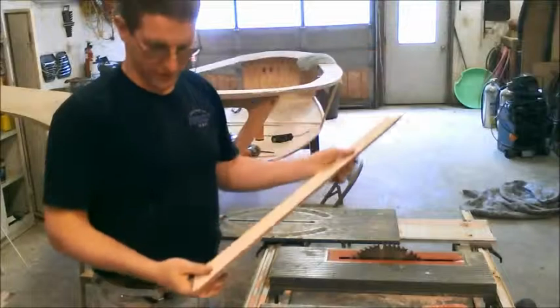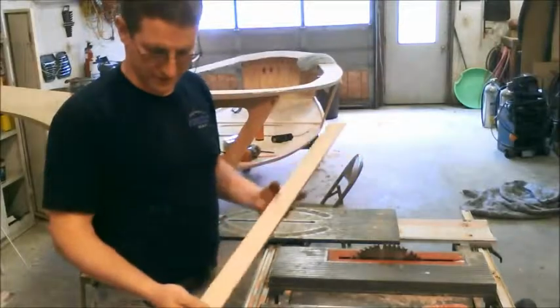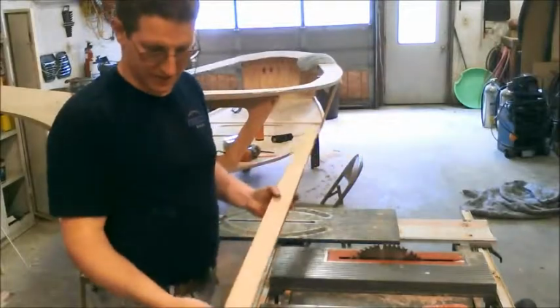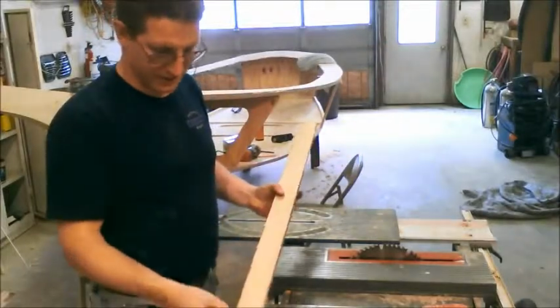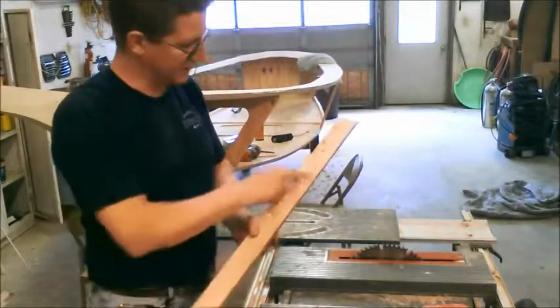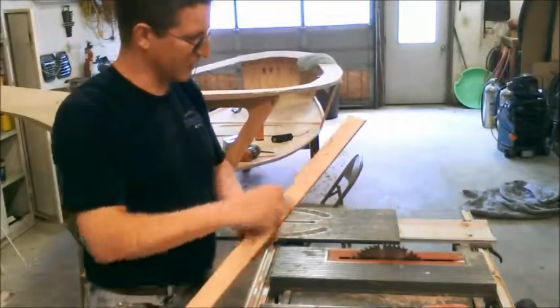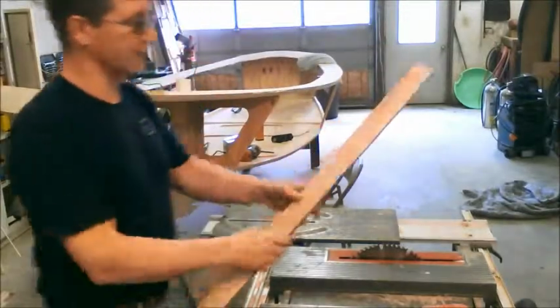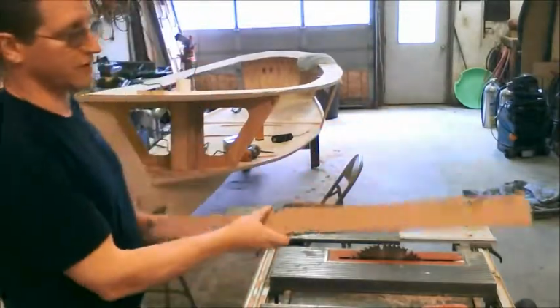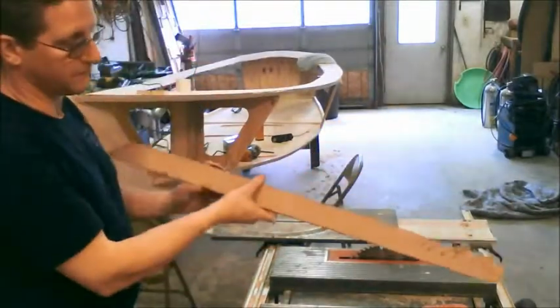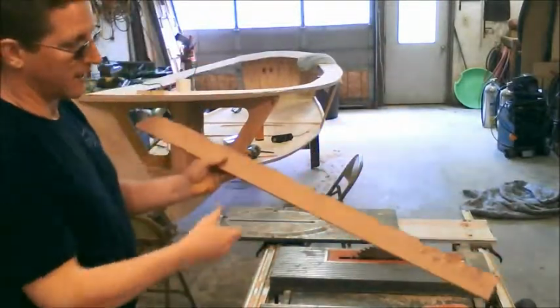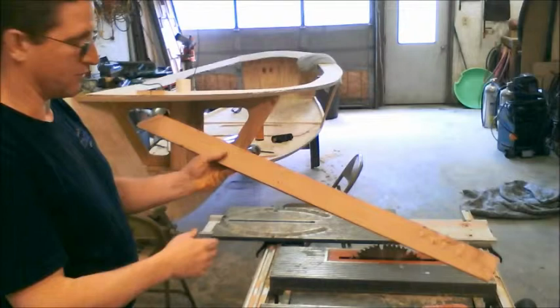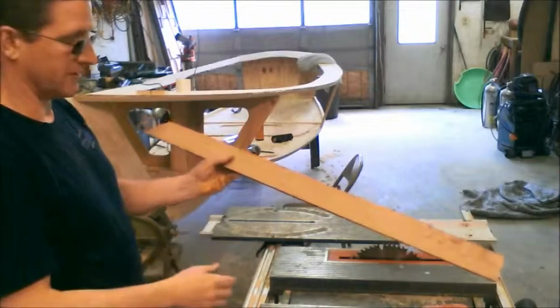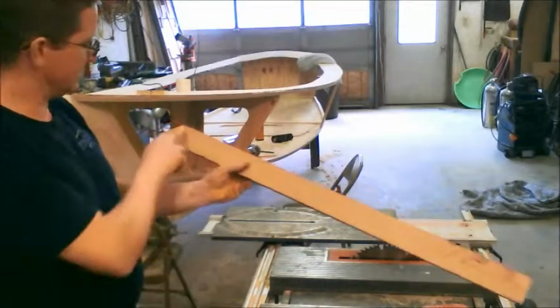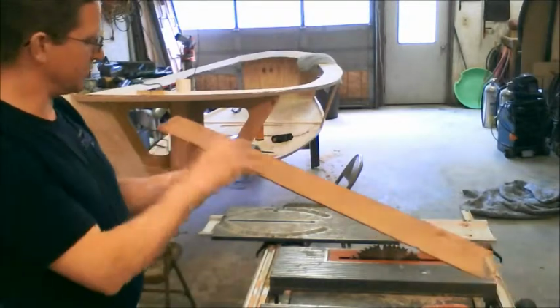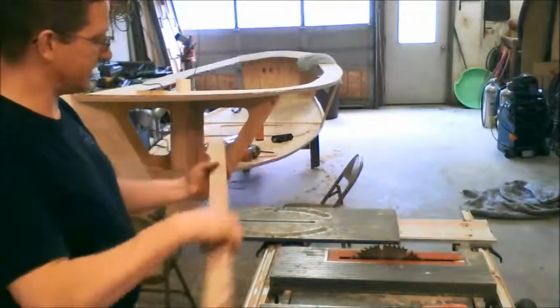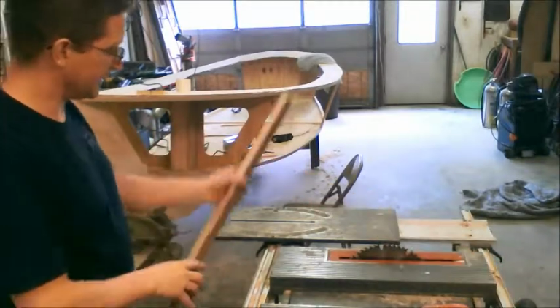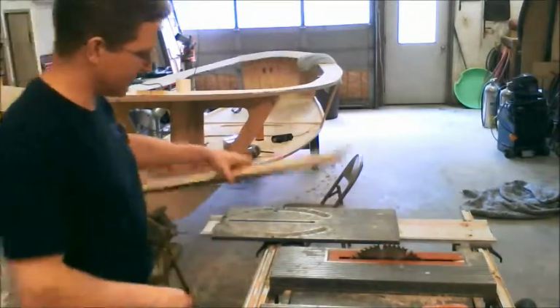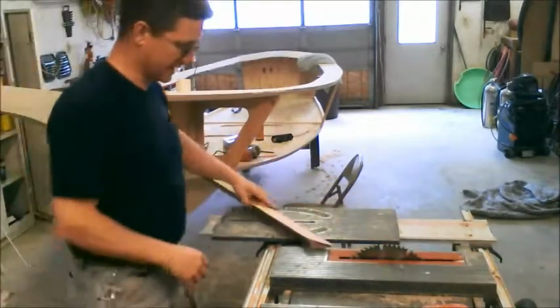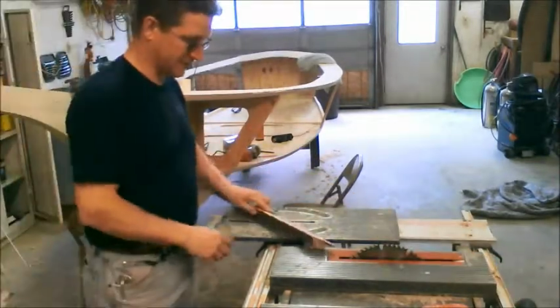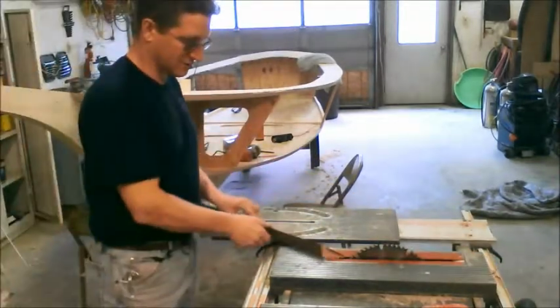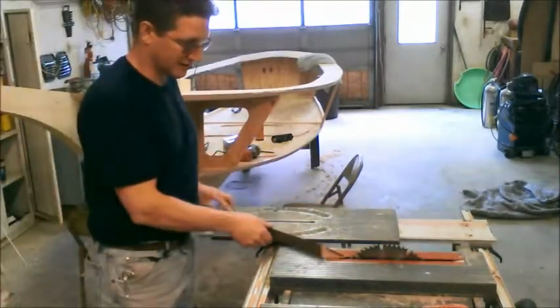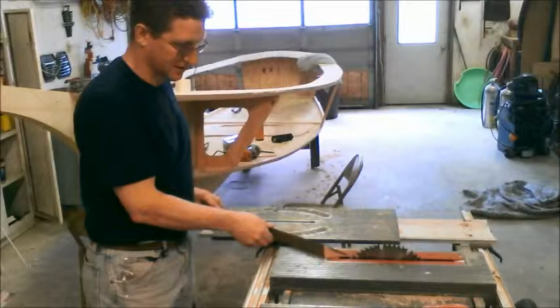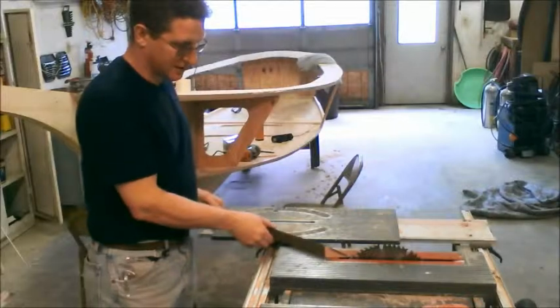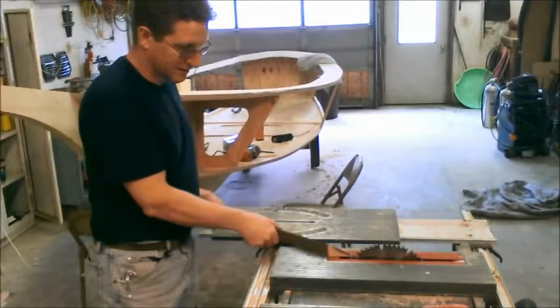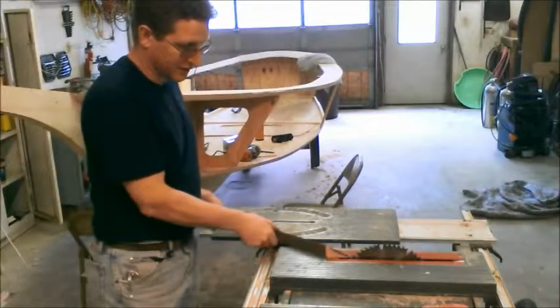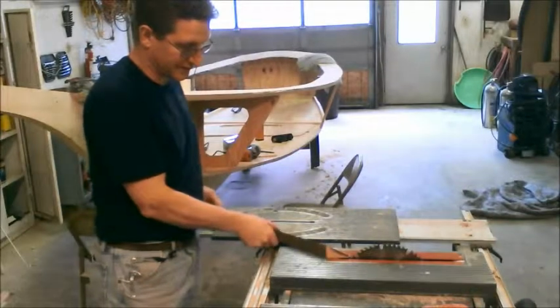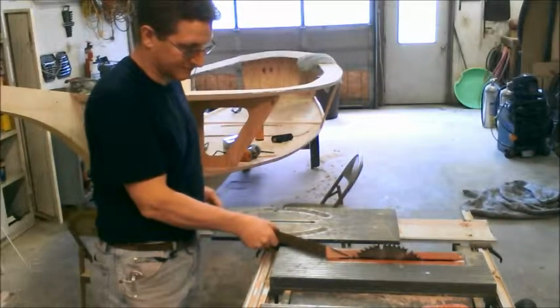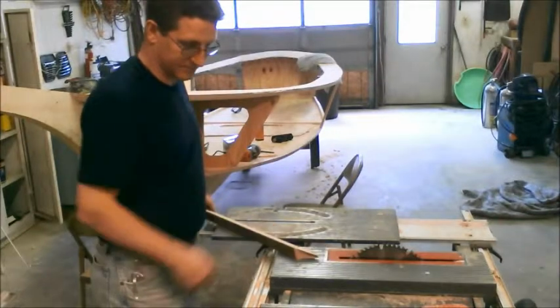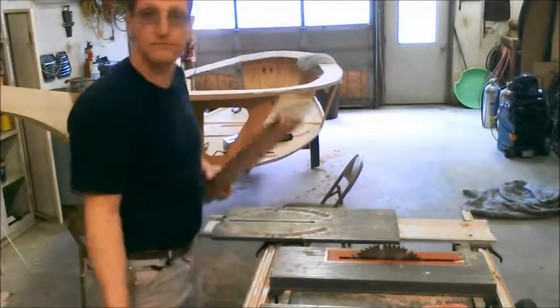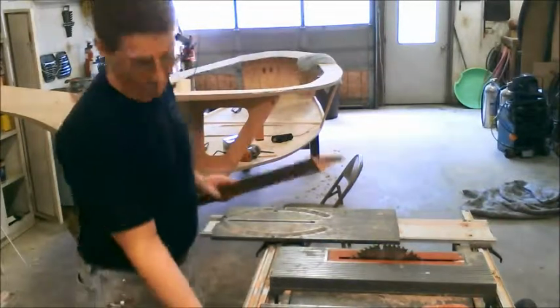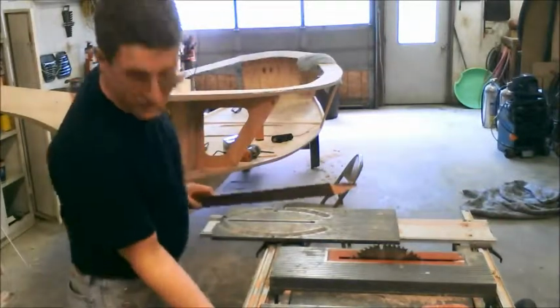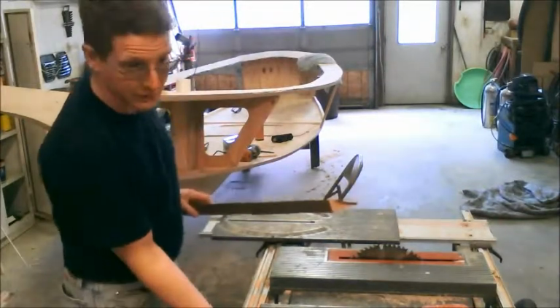We've got our angles marked on the stringer. The problem is it's too steep of an angle to use the miter guide, so I'm just going to have to freehand it. We'll see how it goes.